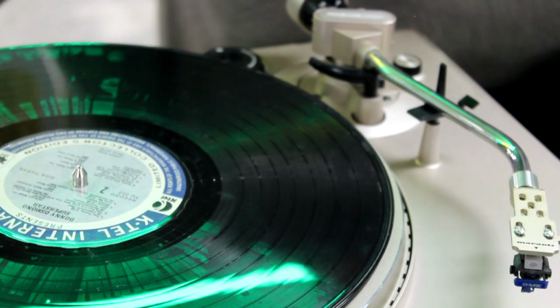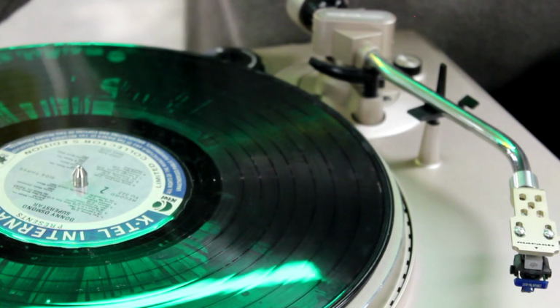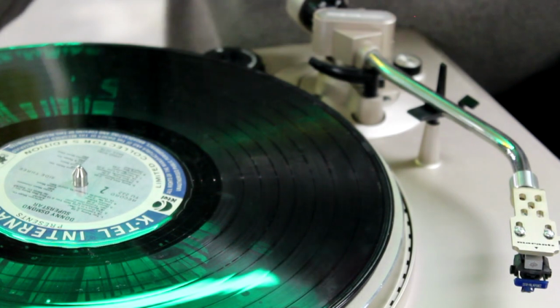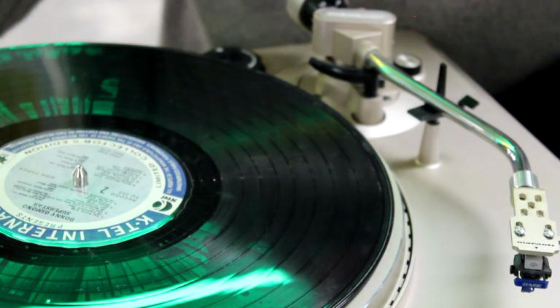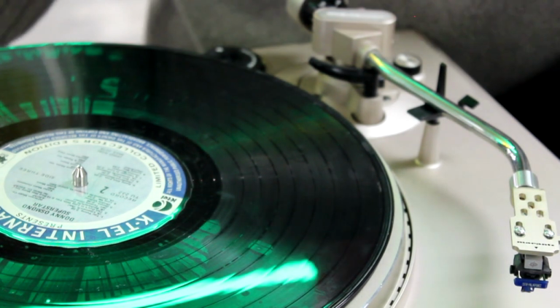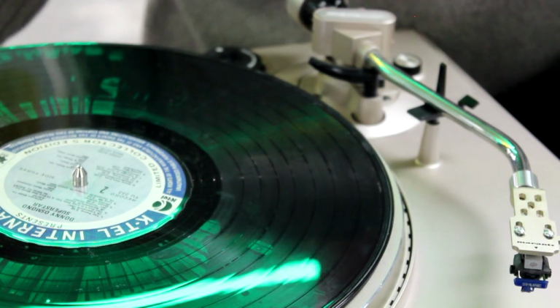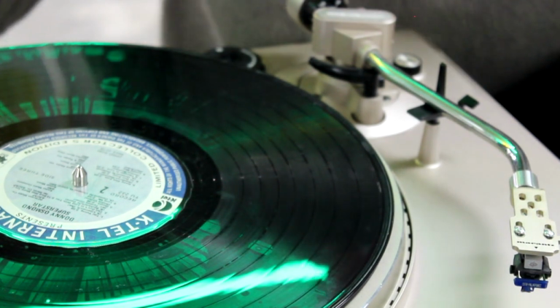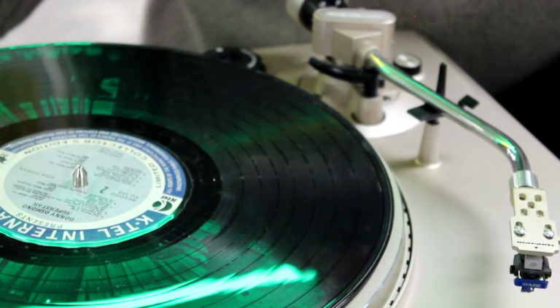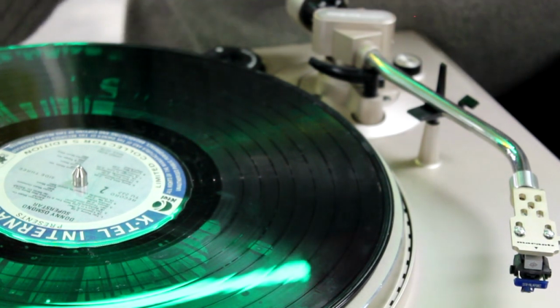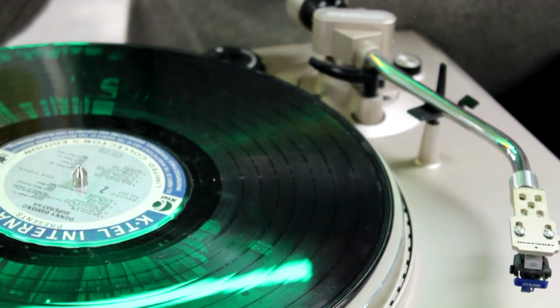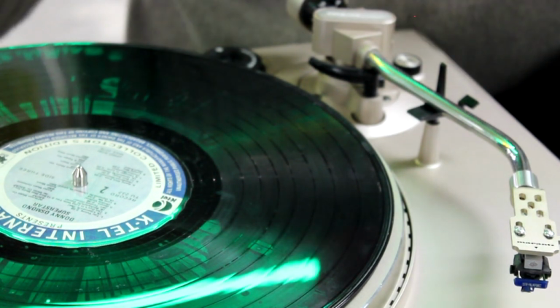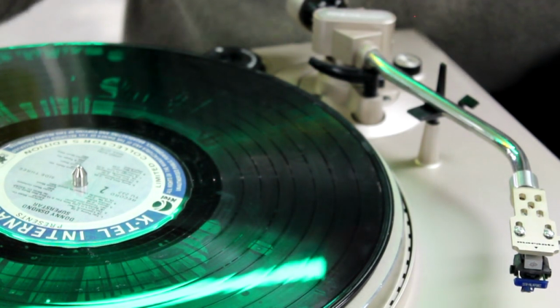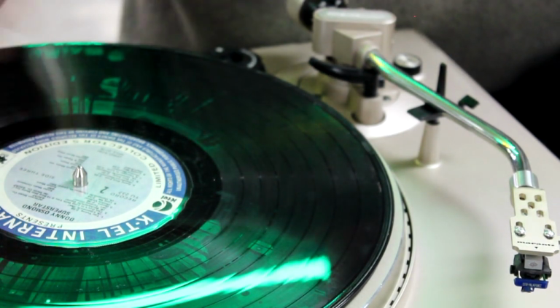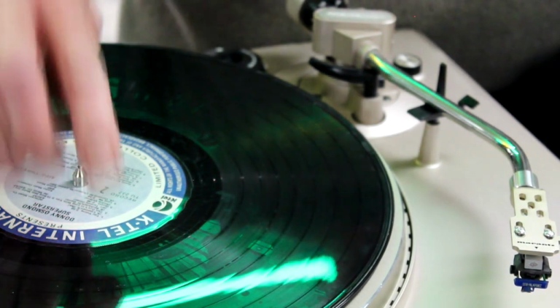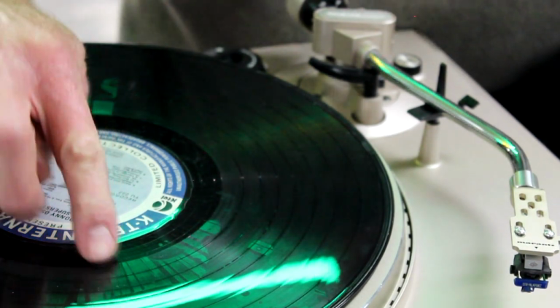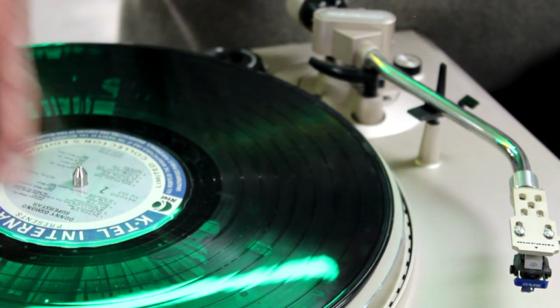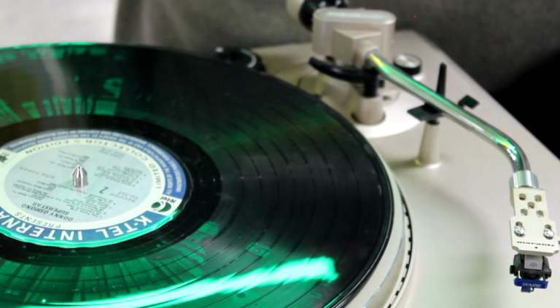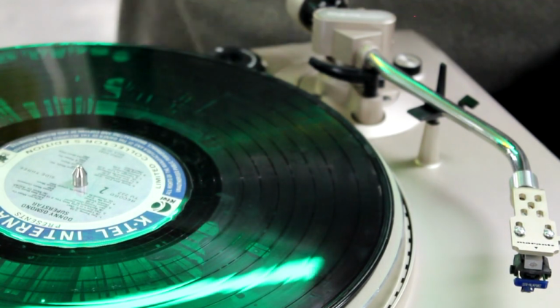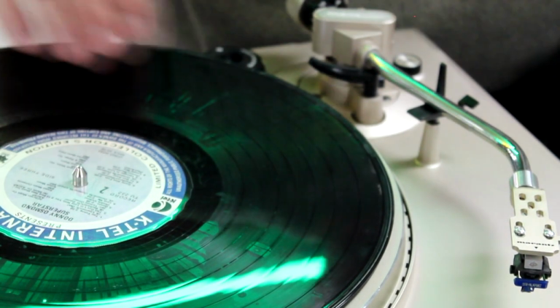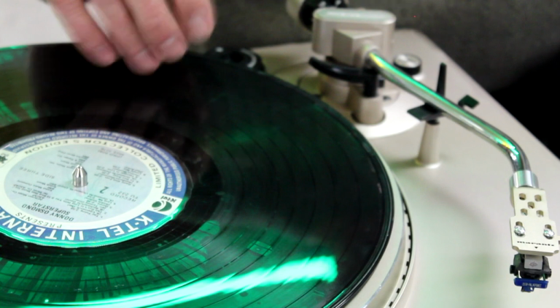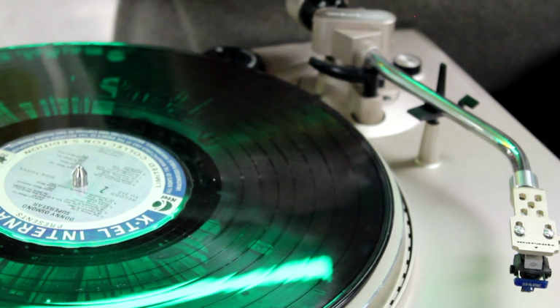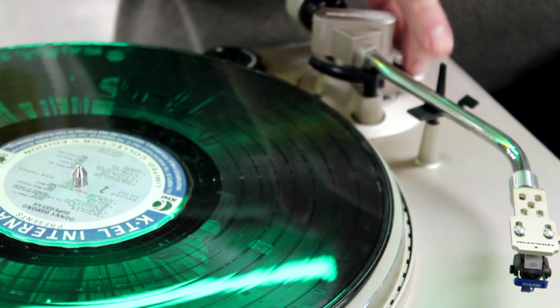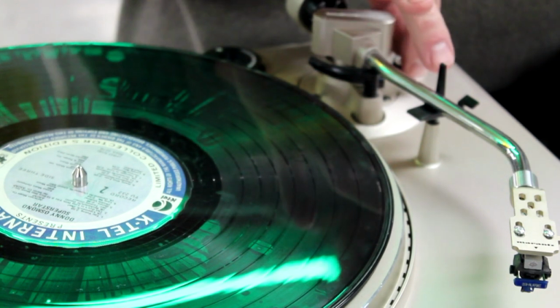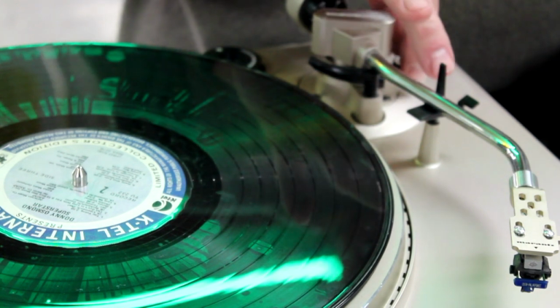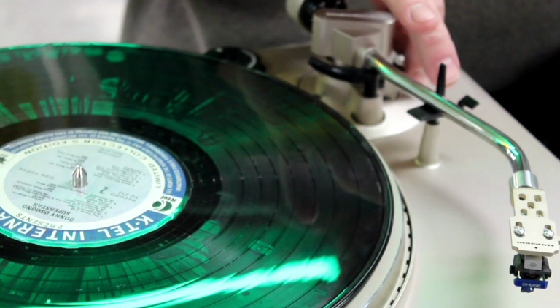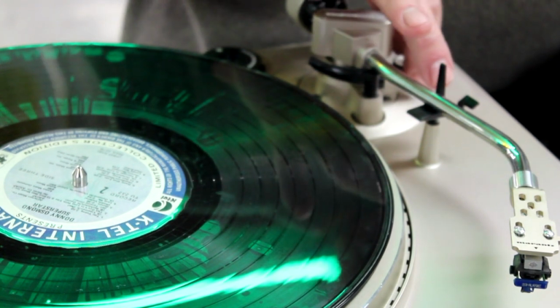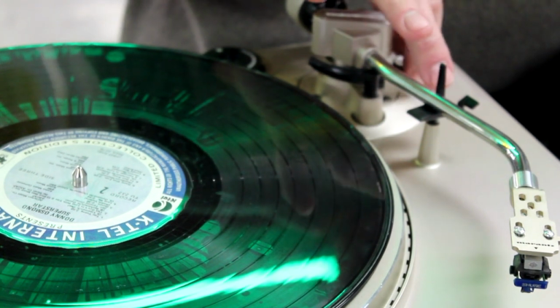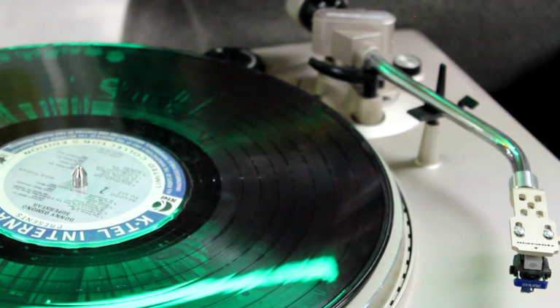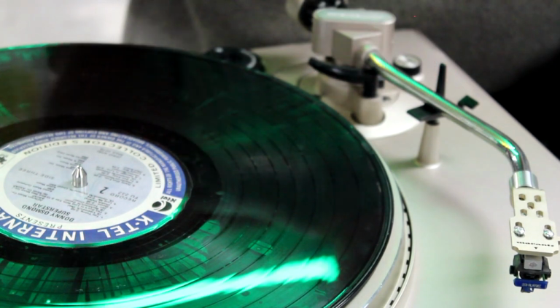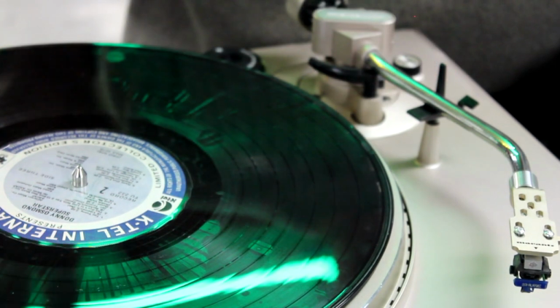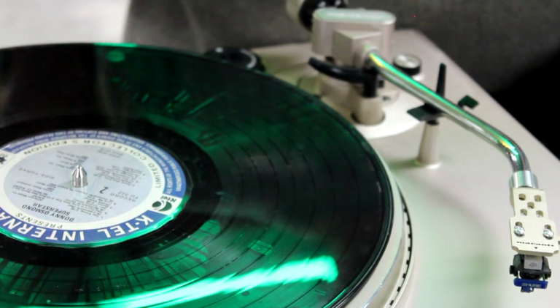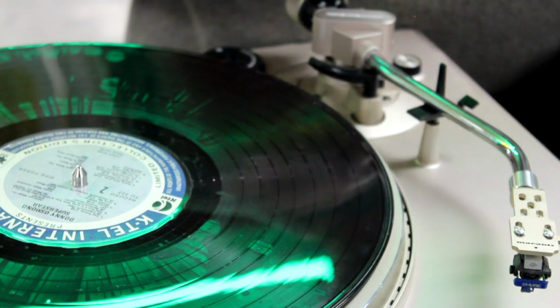Now we get to do the fun part. This is what it's all about. Everybody's got this little knob on the side or some weights in the back.